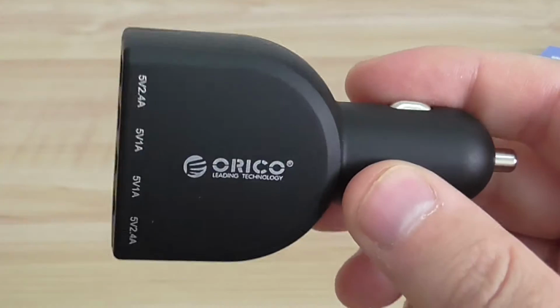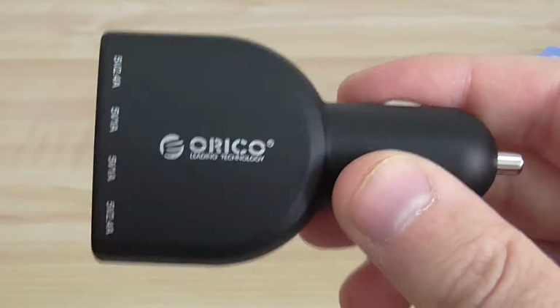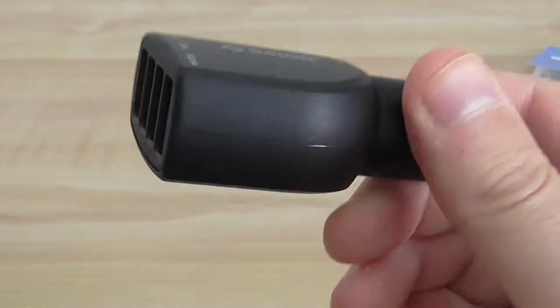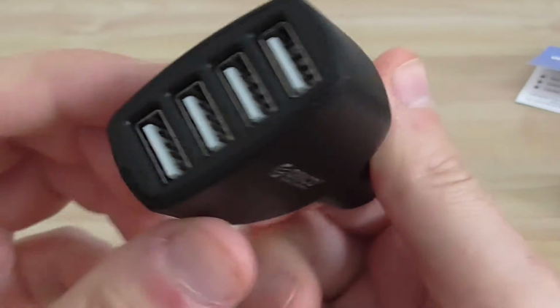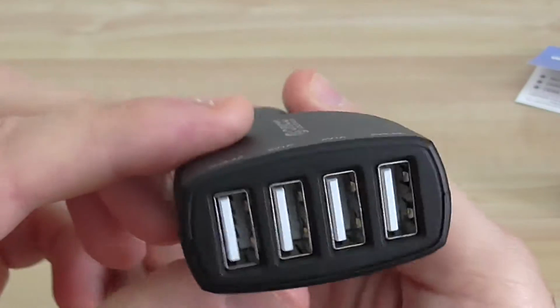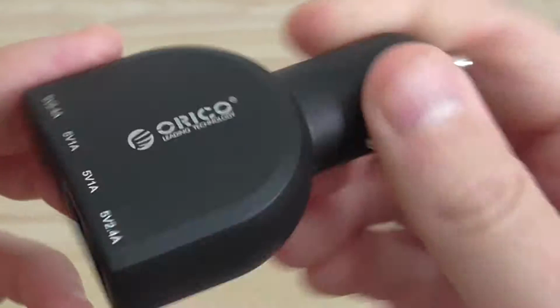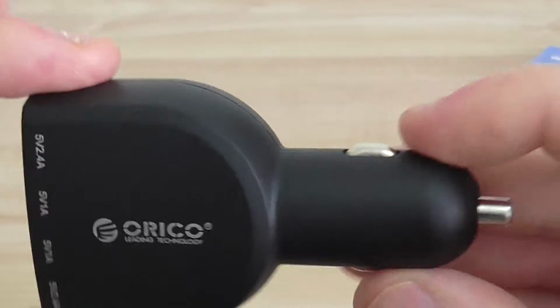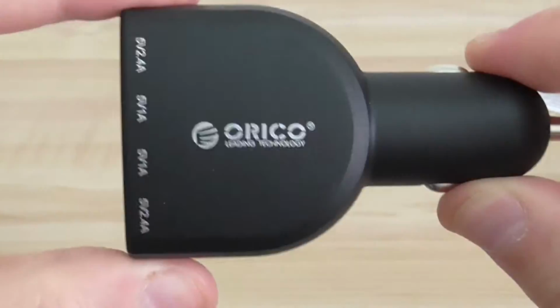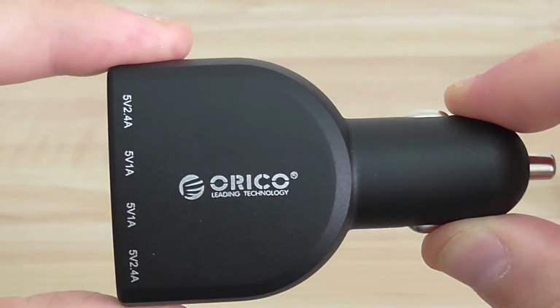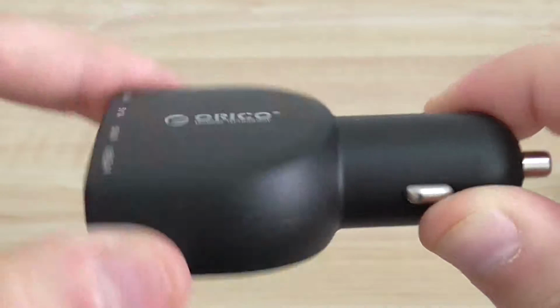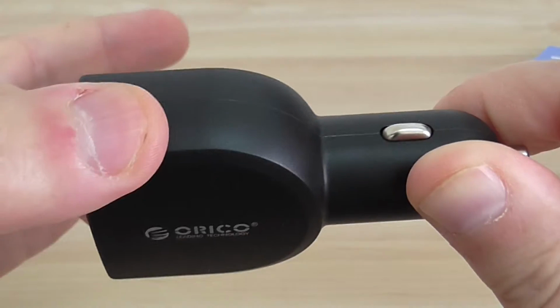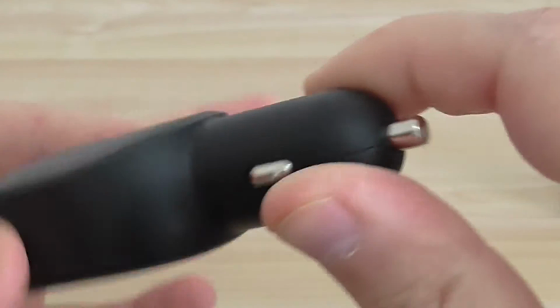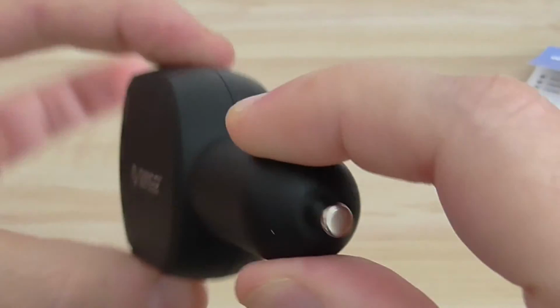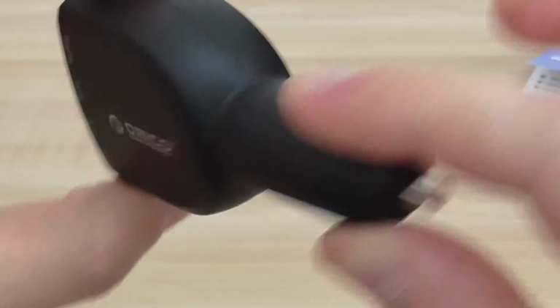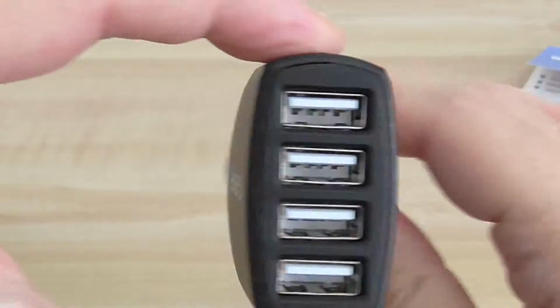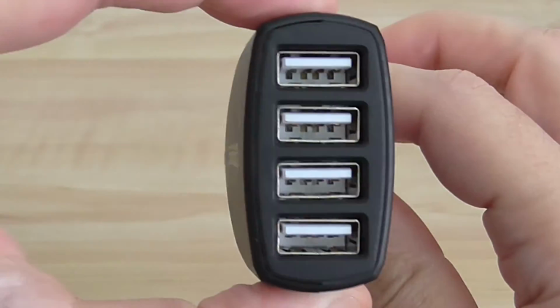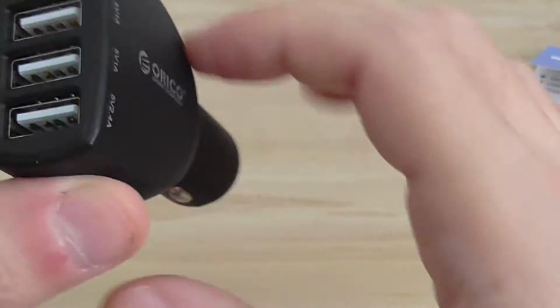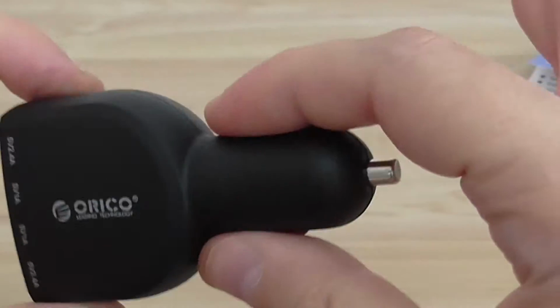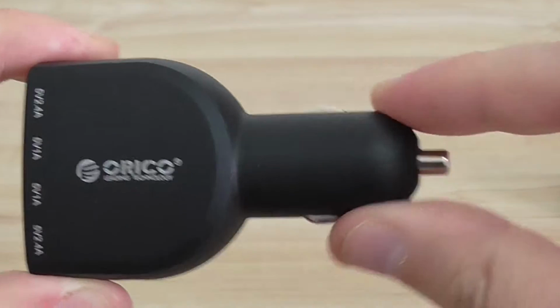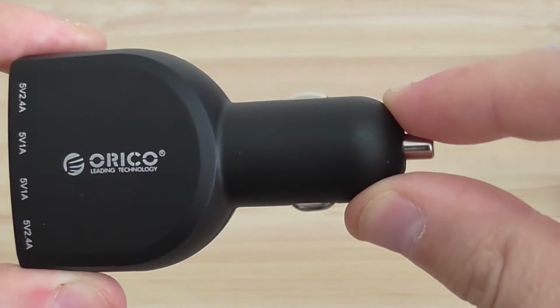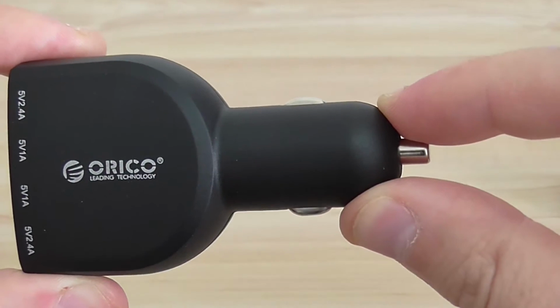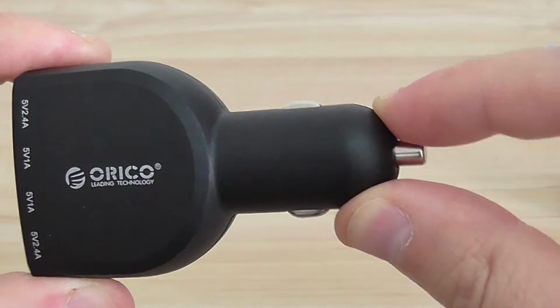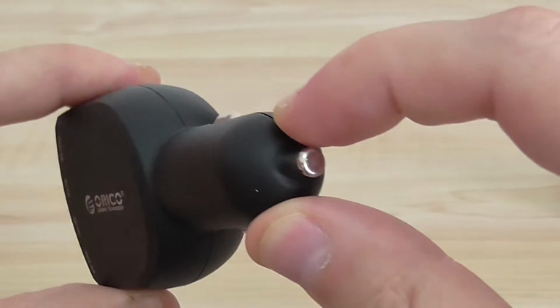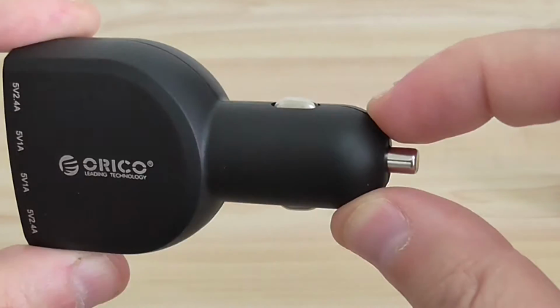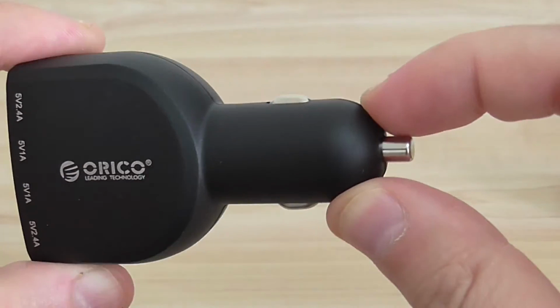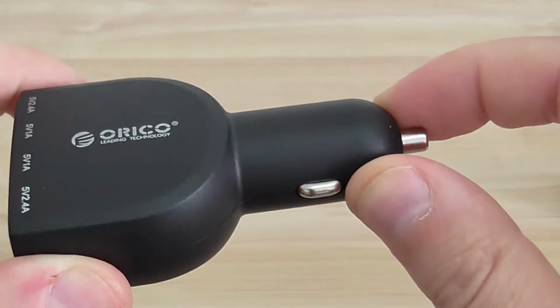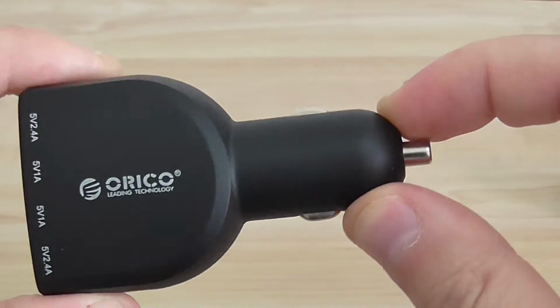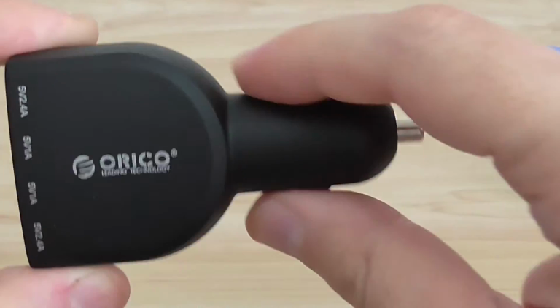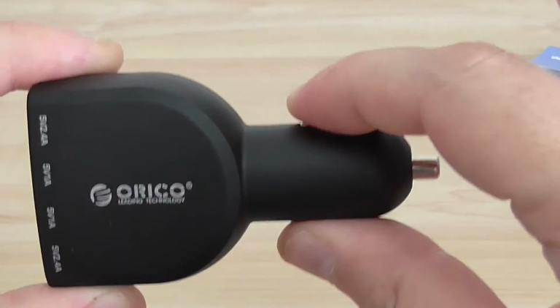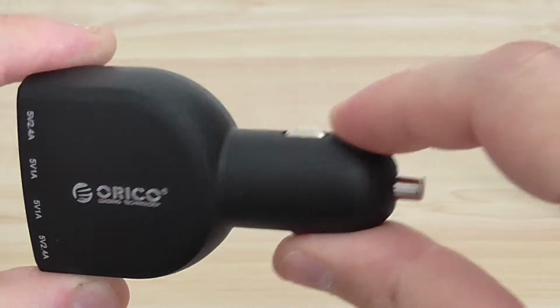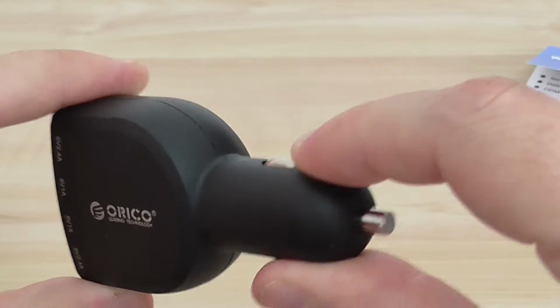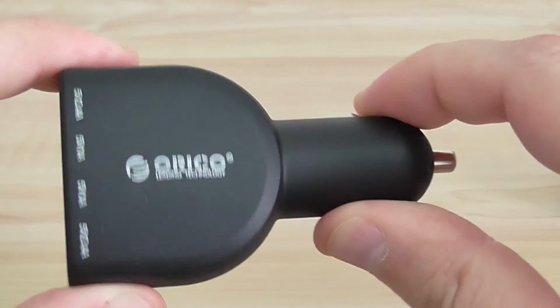As you can see, general quality is very high. Of course, this part goes into the cigarette plug socket in the car.